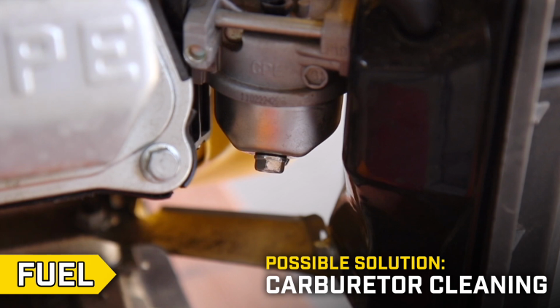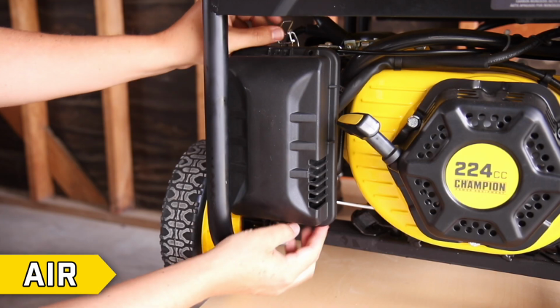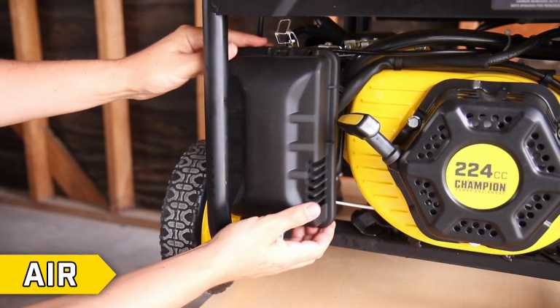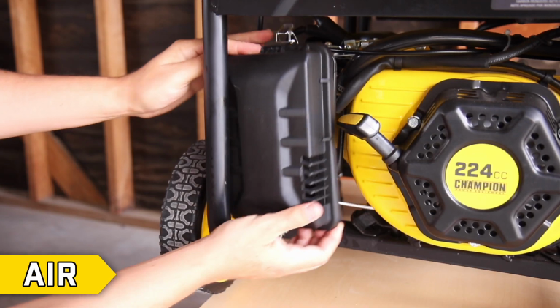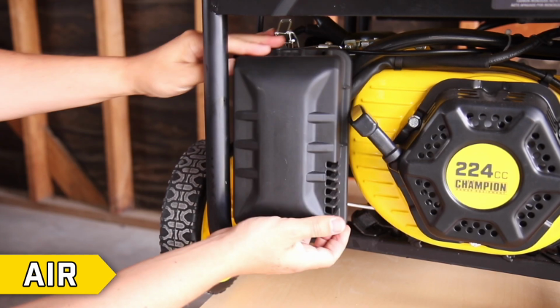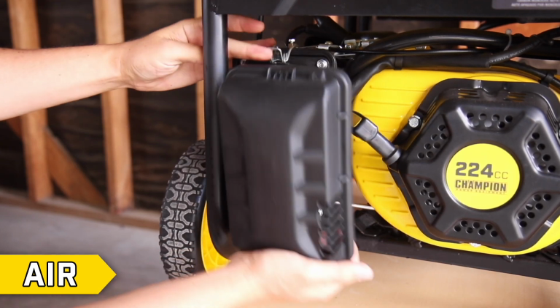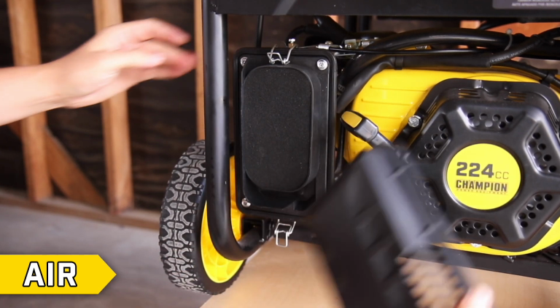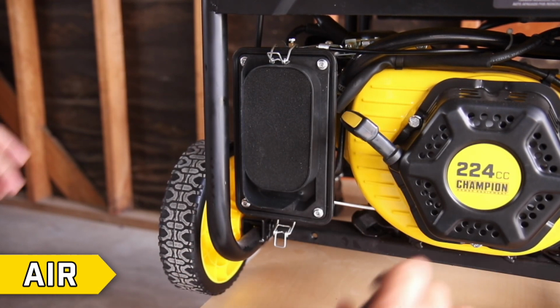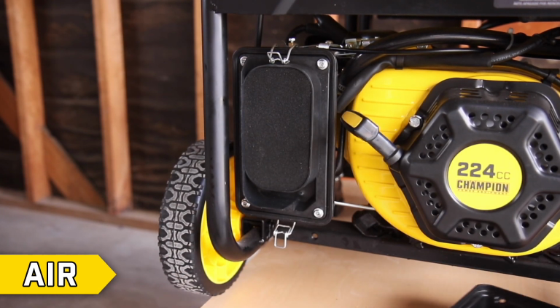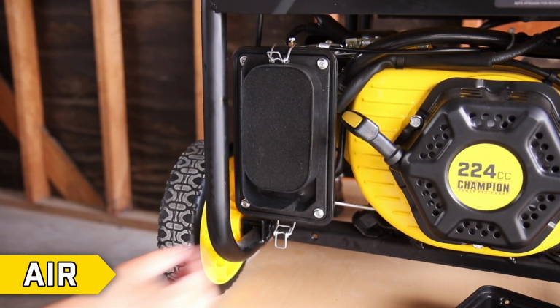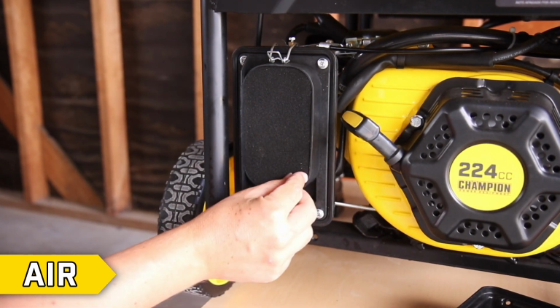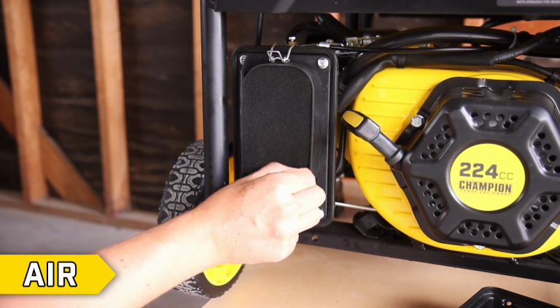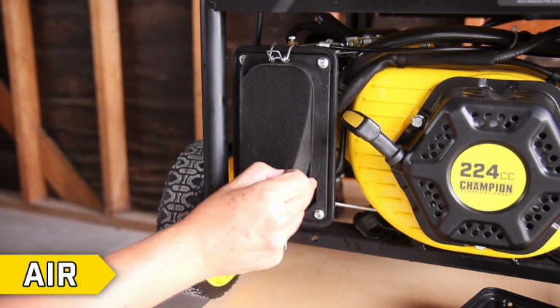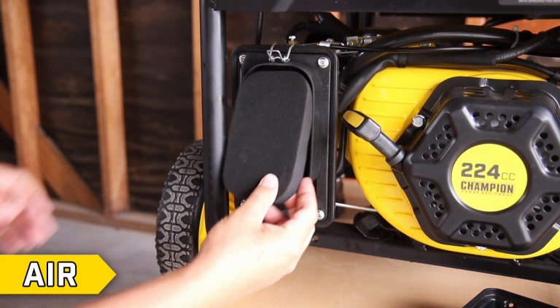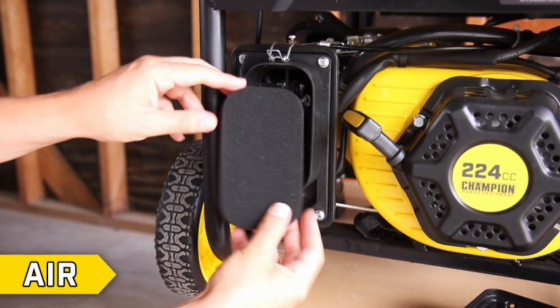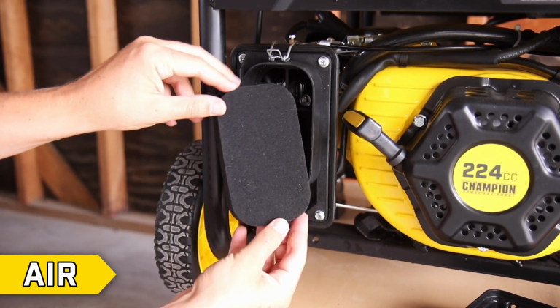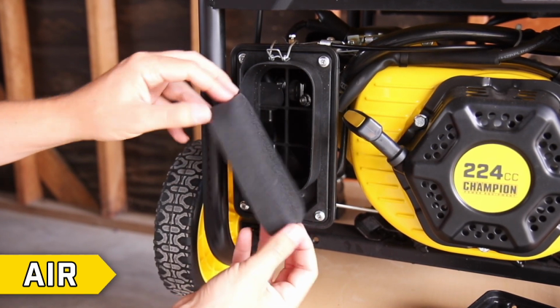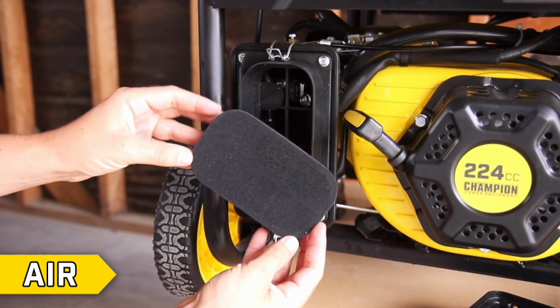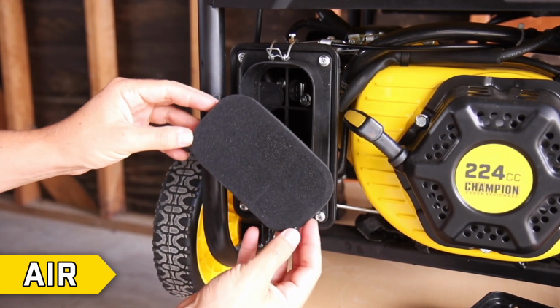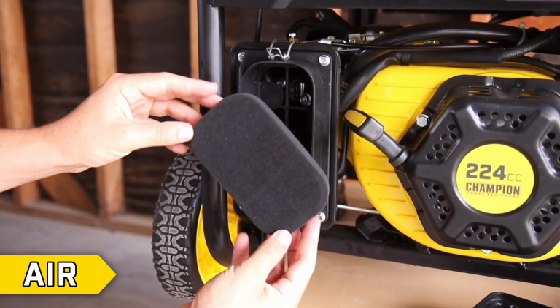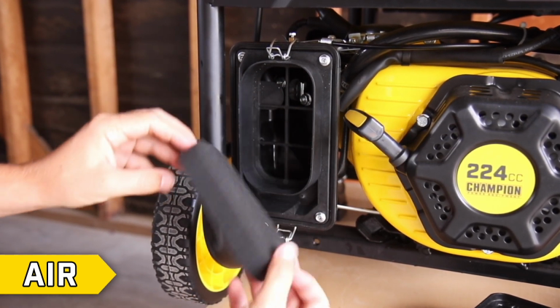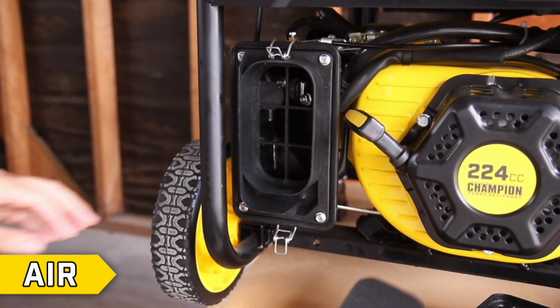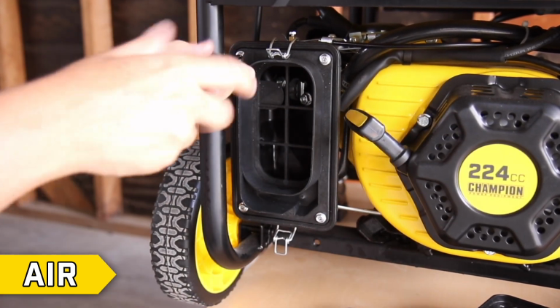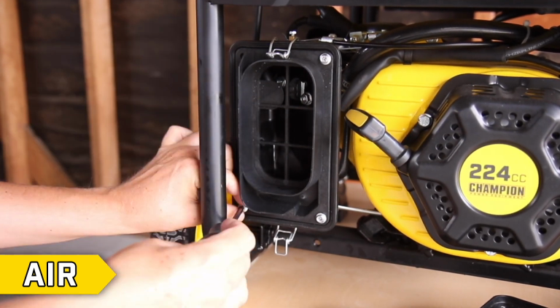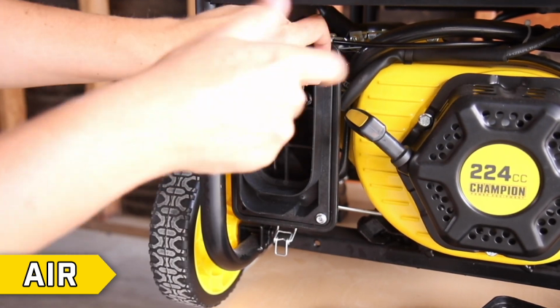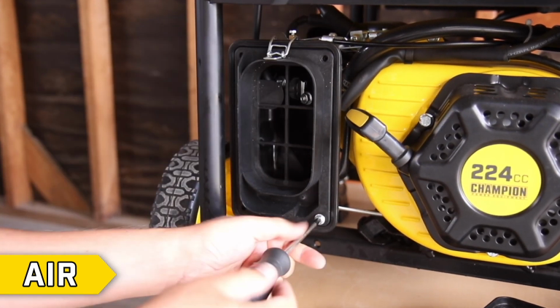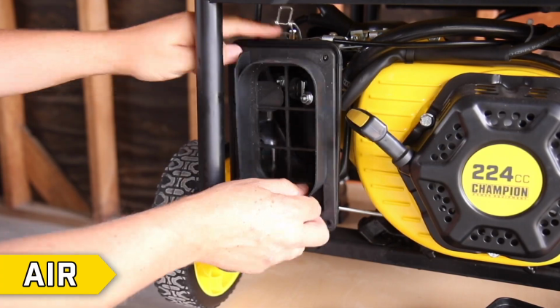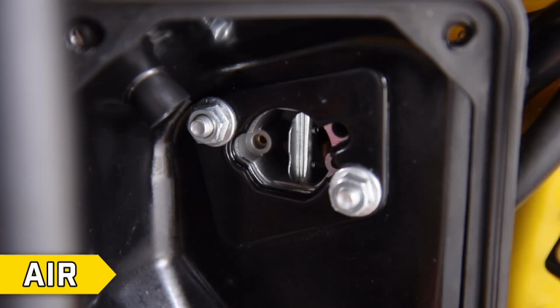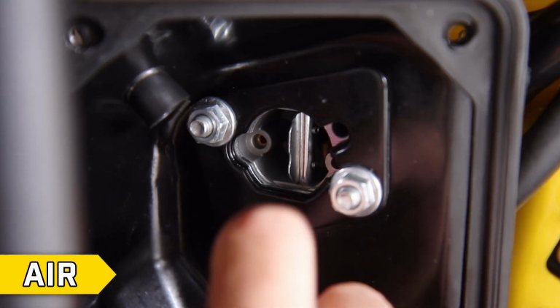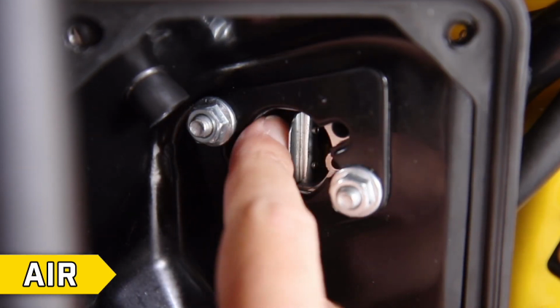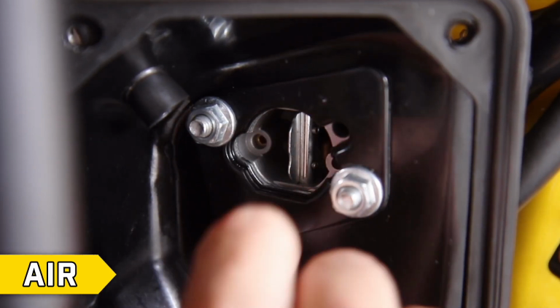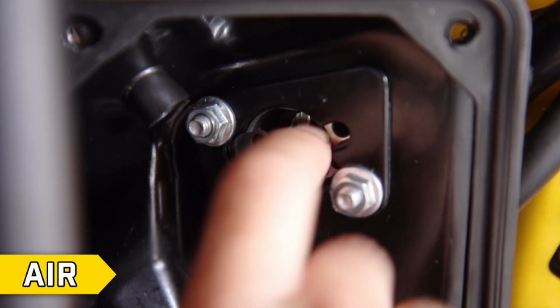Step 2: Air. Remove the air filter cover and confirm that the air filter foam element is clean and not oversaturated with oil. Confirm that the air intake is free from blockage.